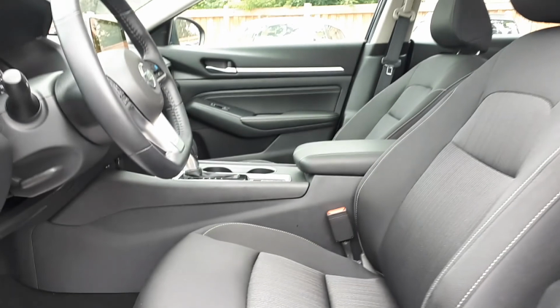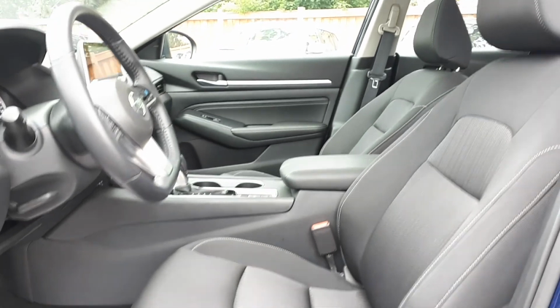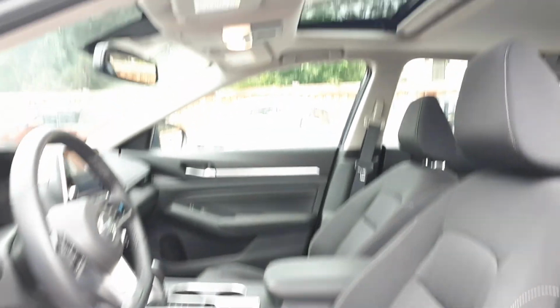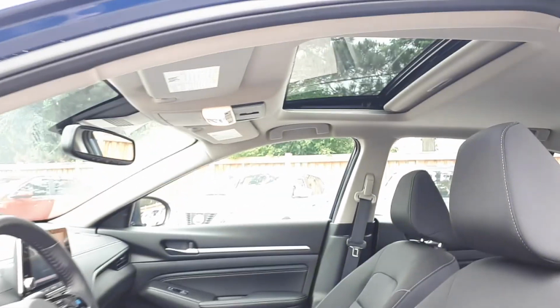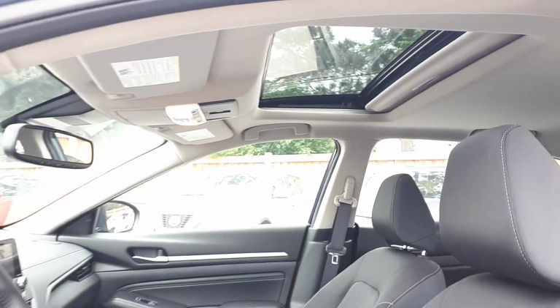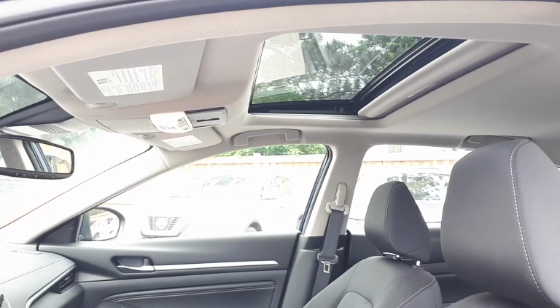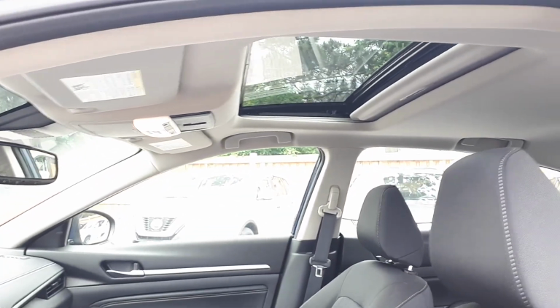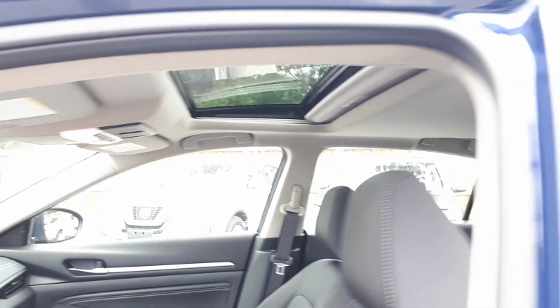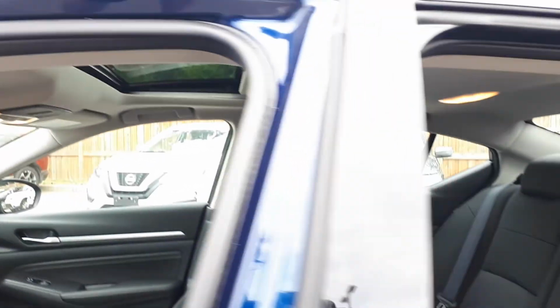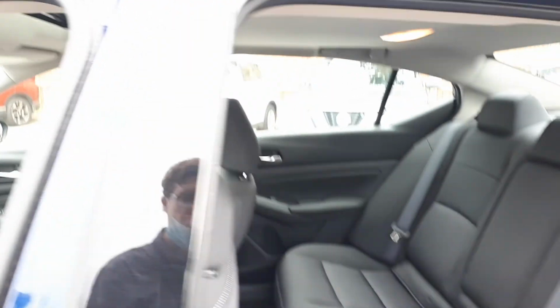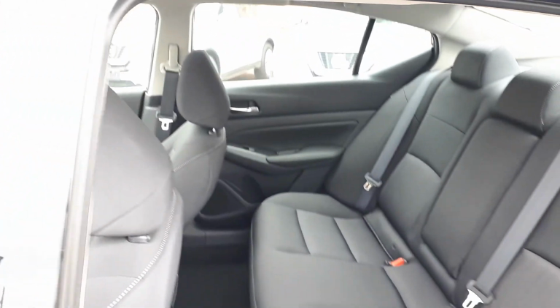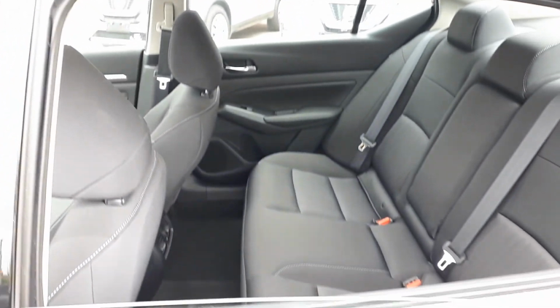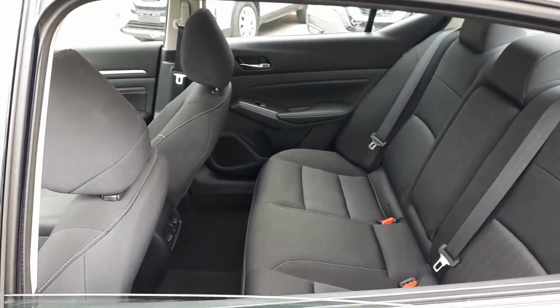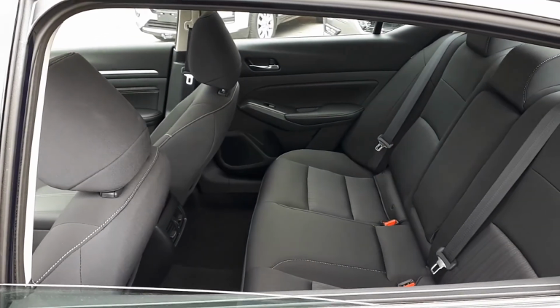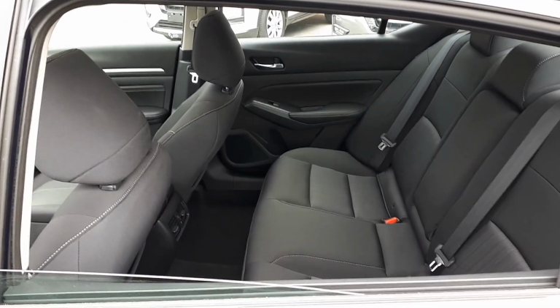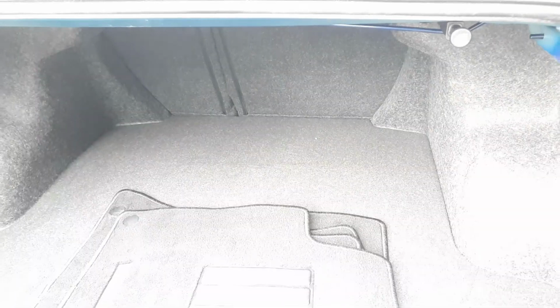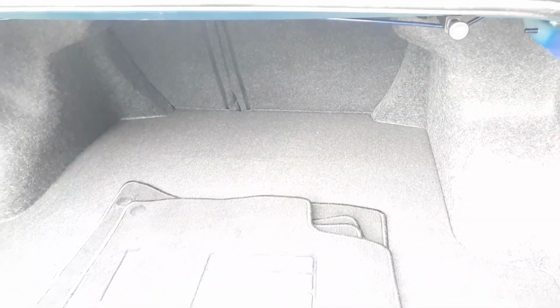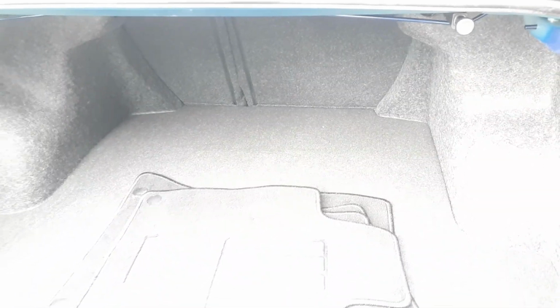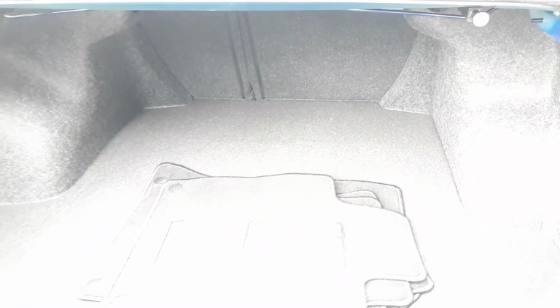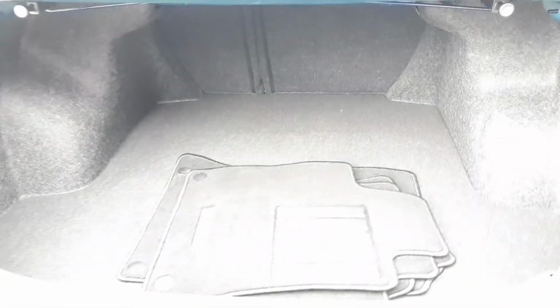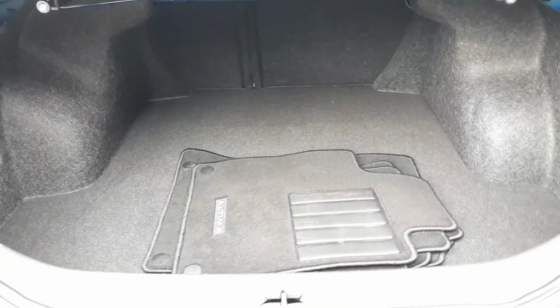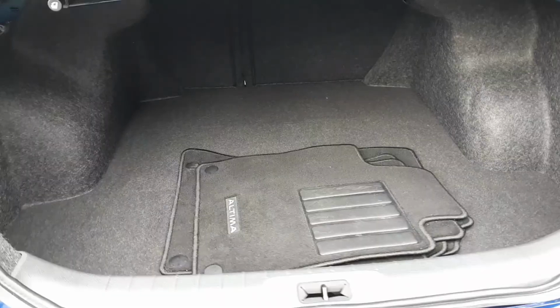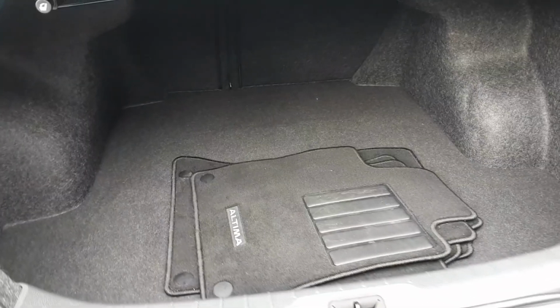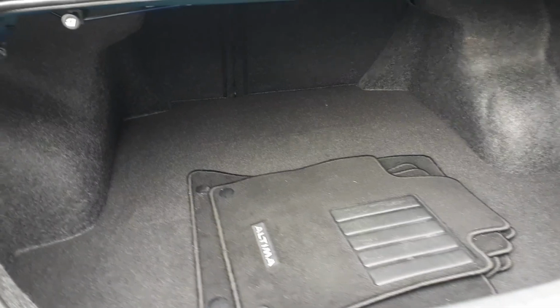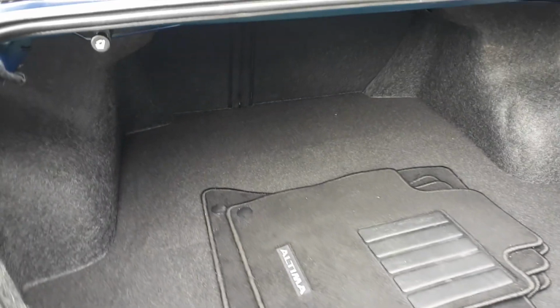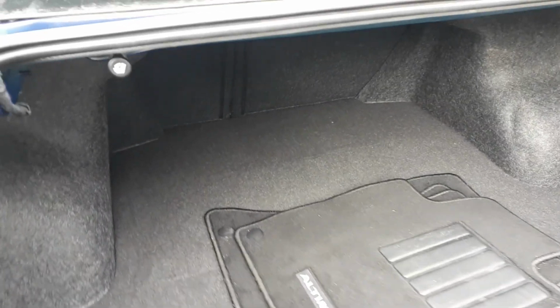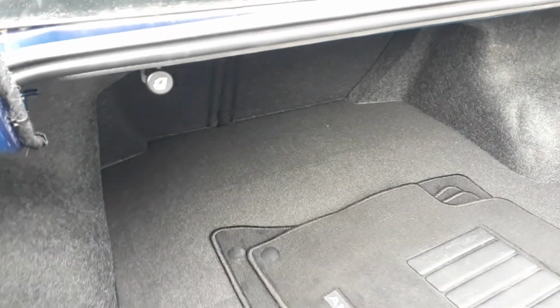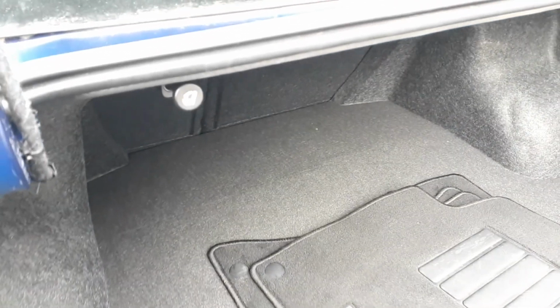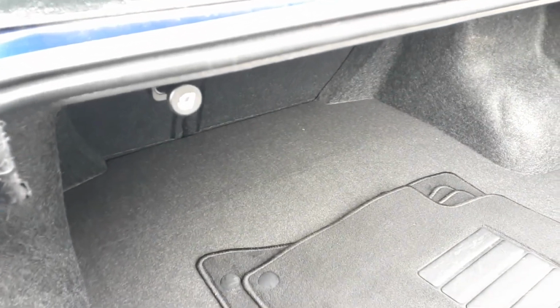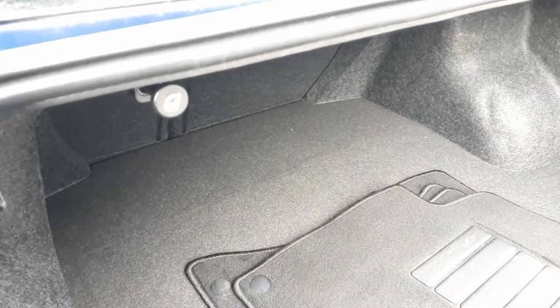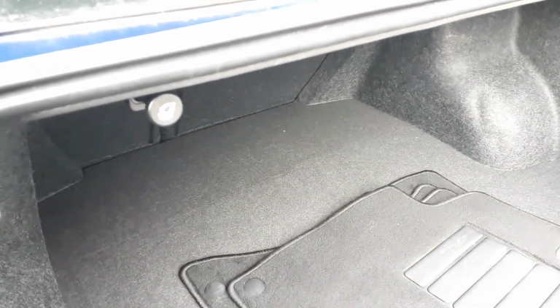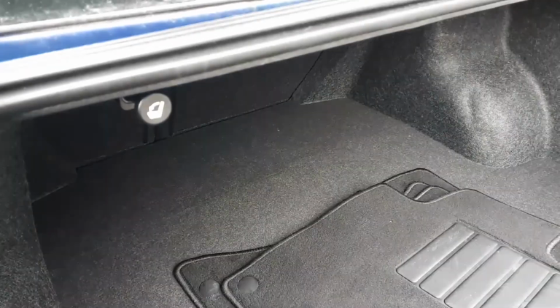We have a sunroof up top and space for up to five passengers. There's plenty of cargo space in the trunk, and the rear seats can fold down using these levers if you need extra cargo space.